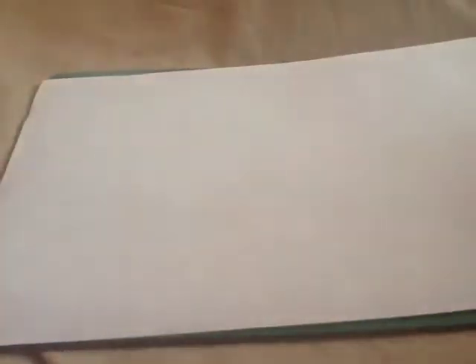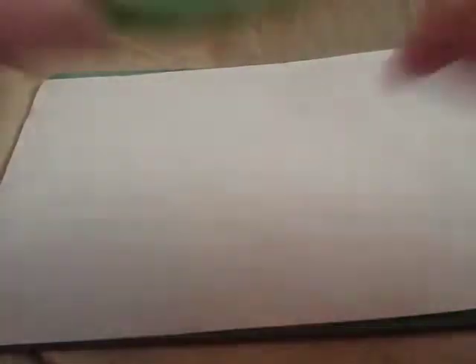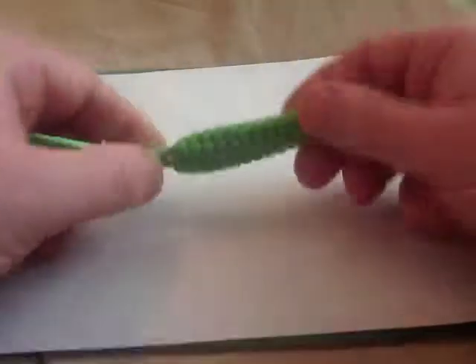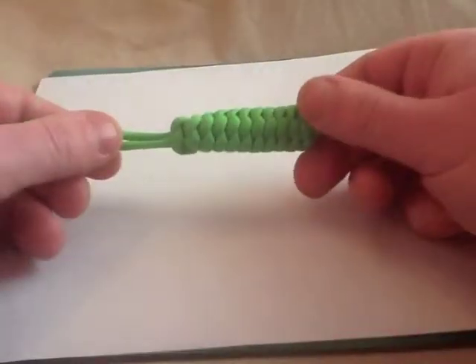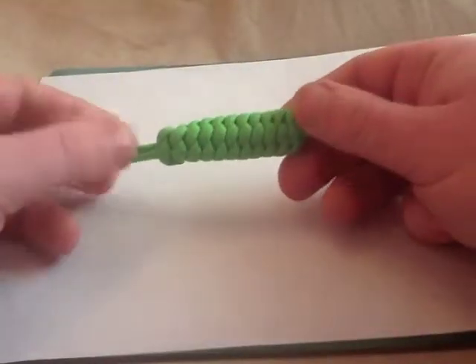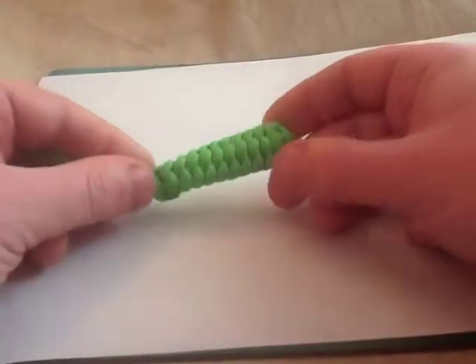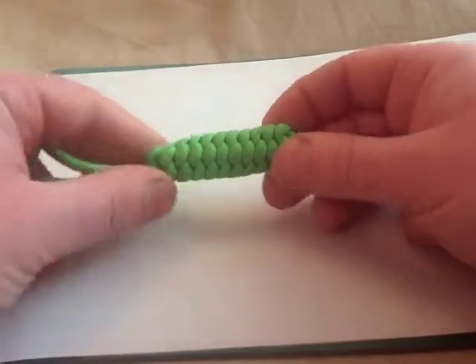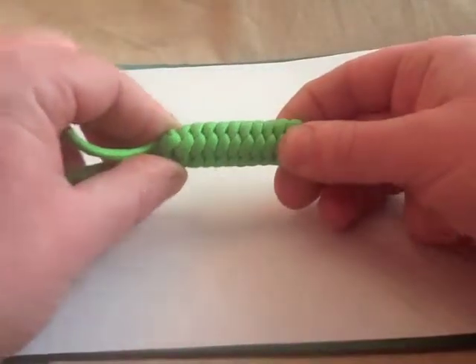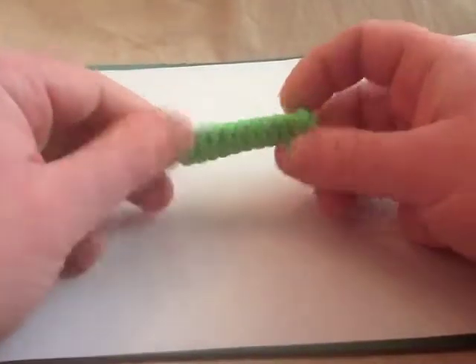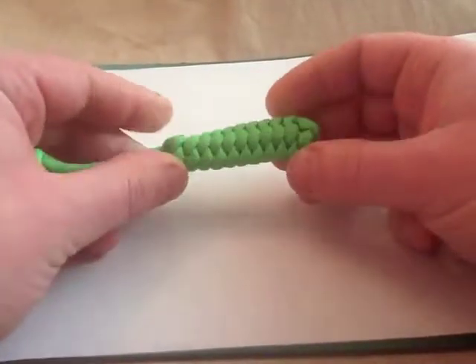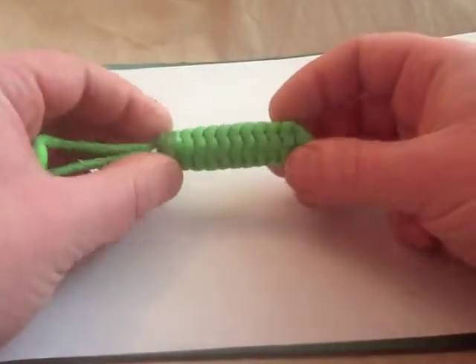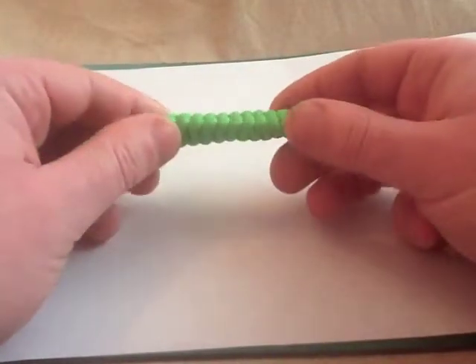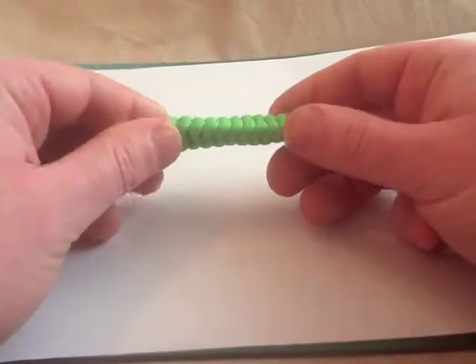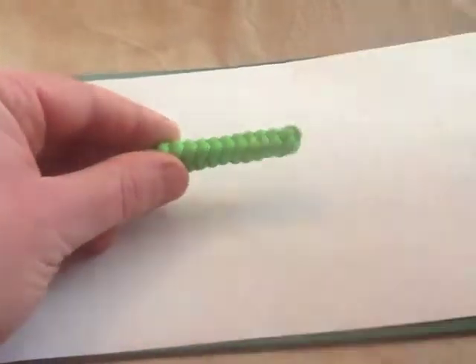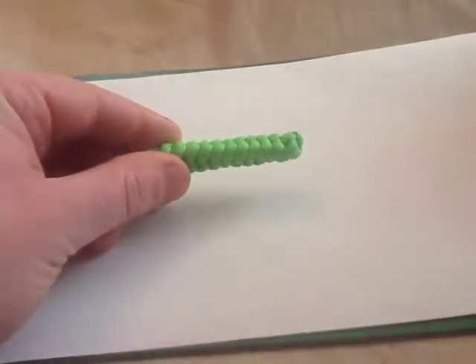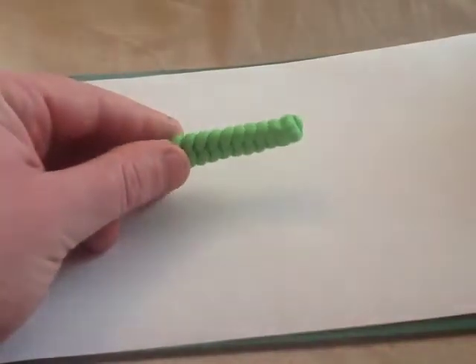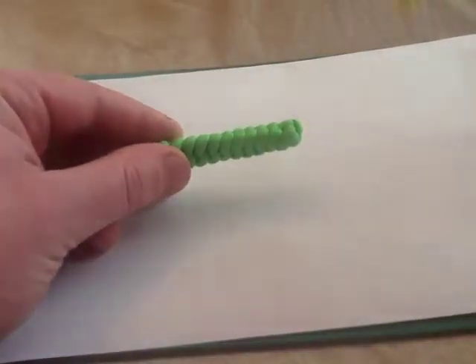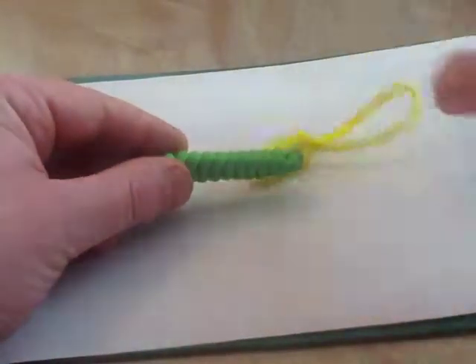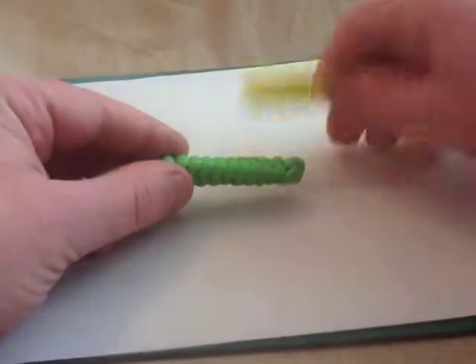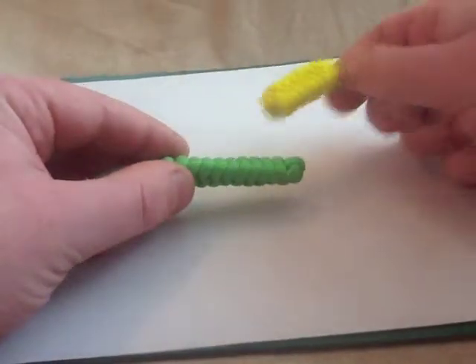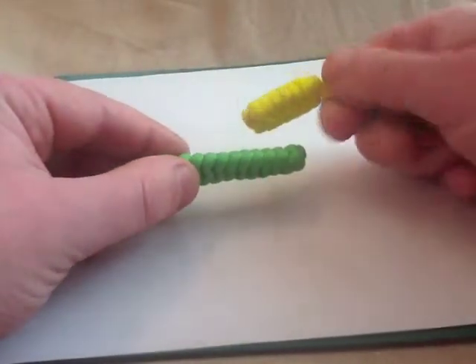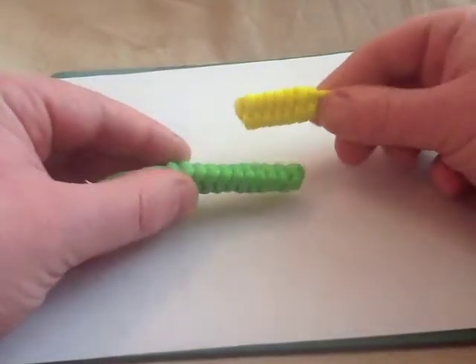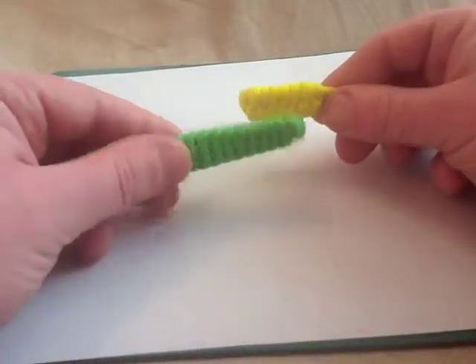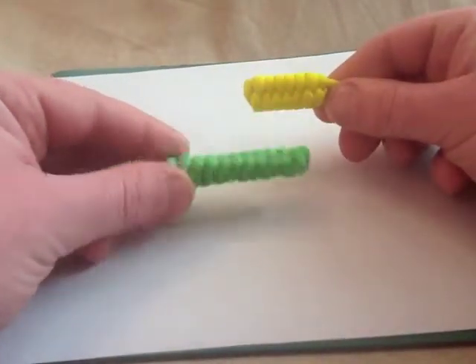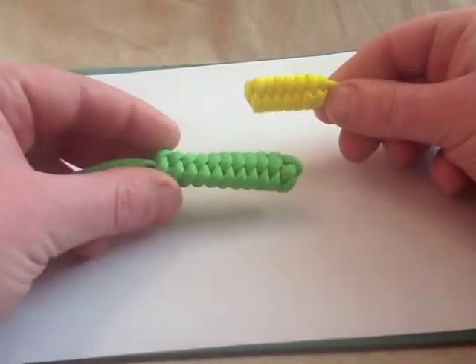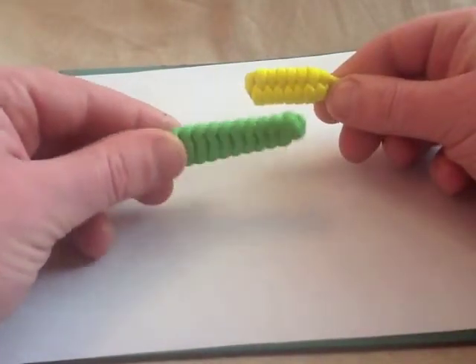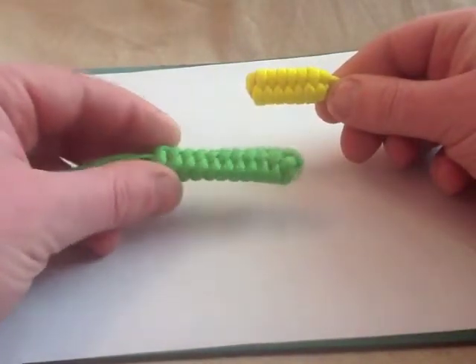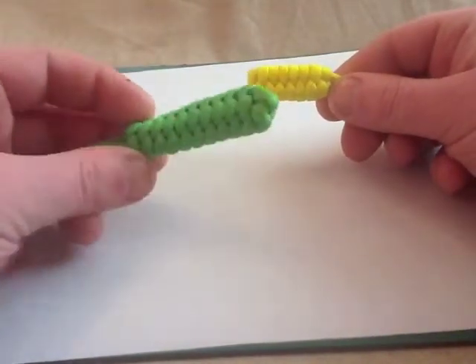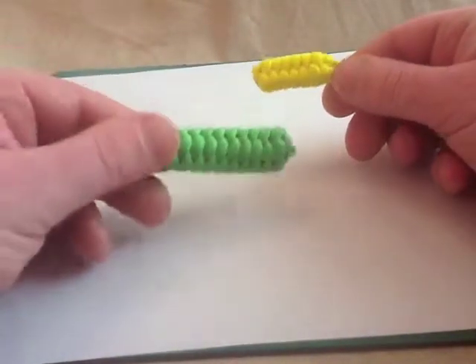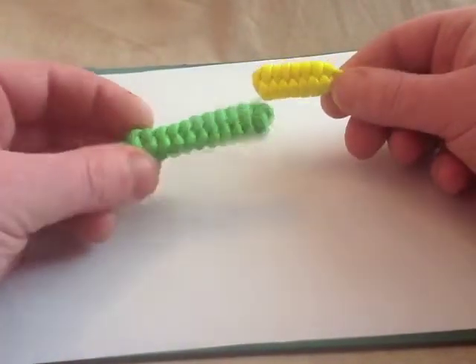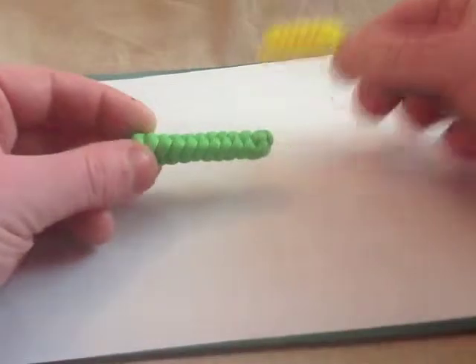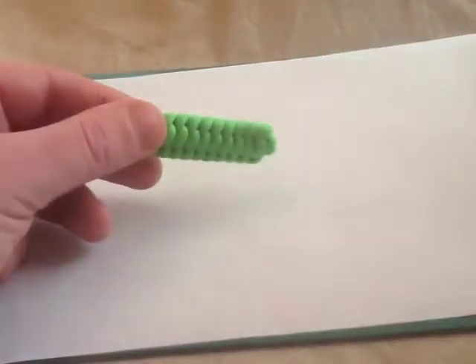Same with this one. I can't remember for the life of me what this one's called, but it's quite similar to the Rattlesnake - just a slightly different shape. As you can see we've got the triangular one; this one's slightly more flat or oblong depending on what way you want to look at it.